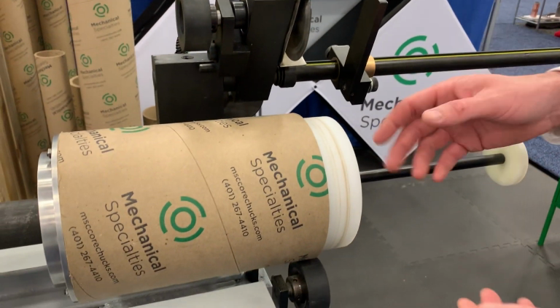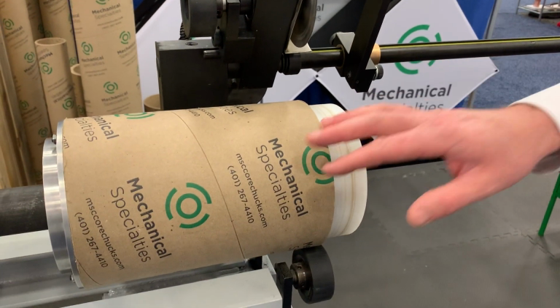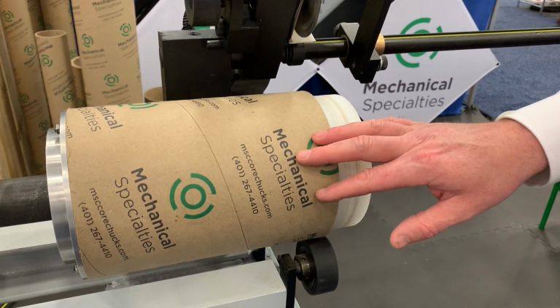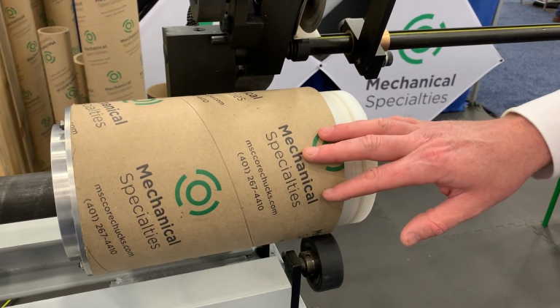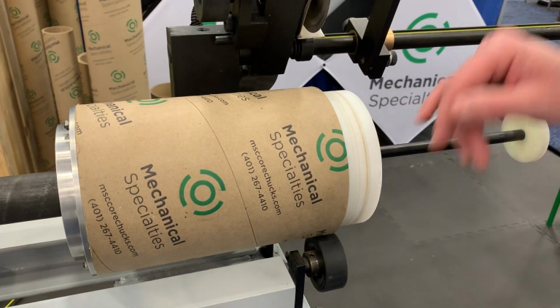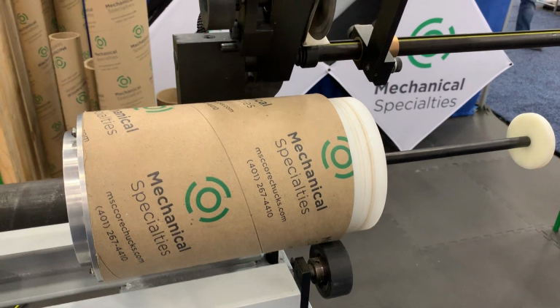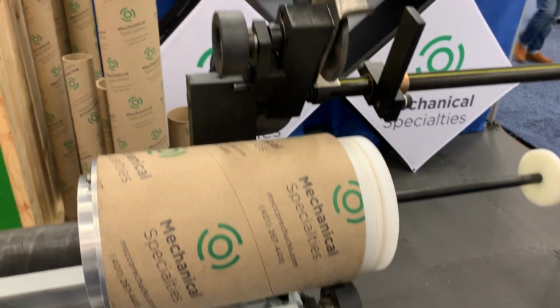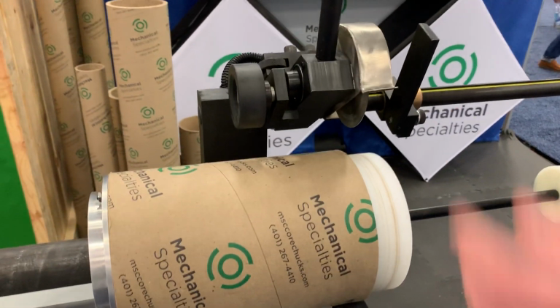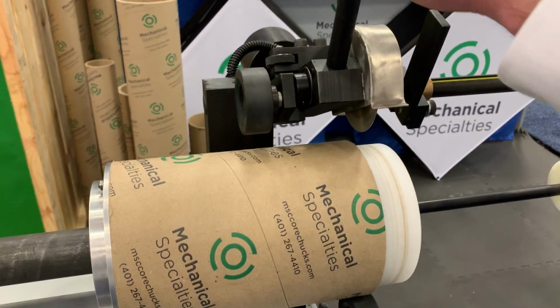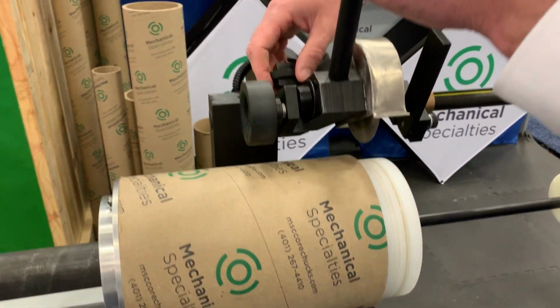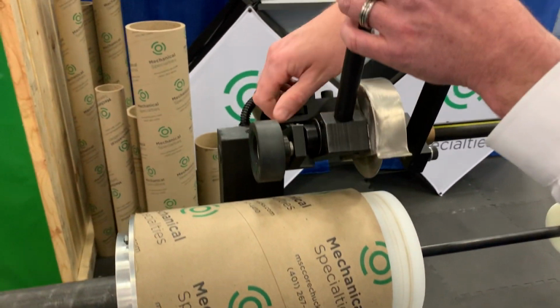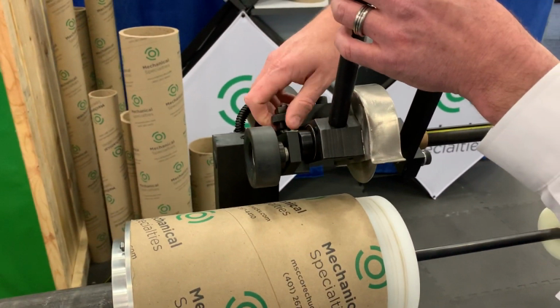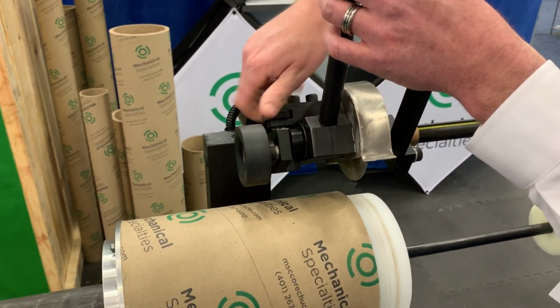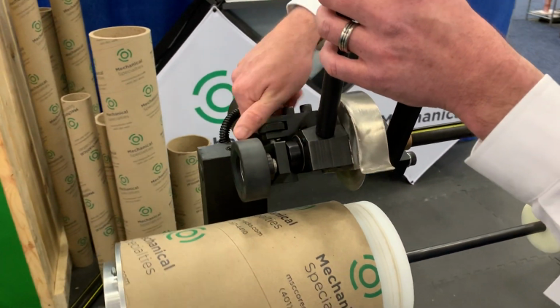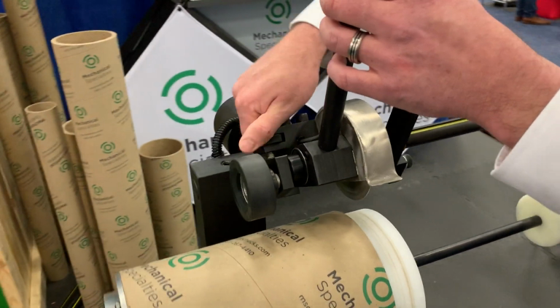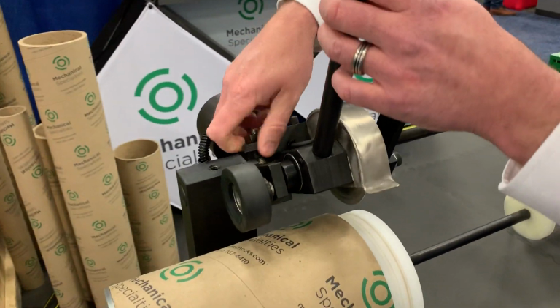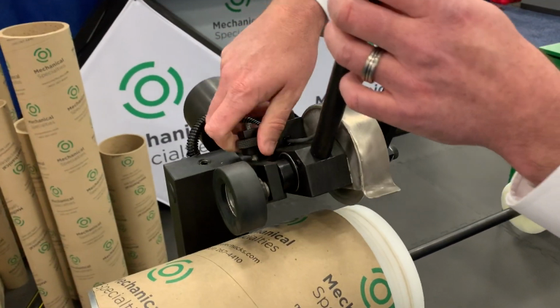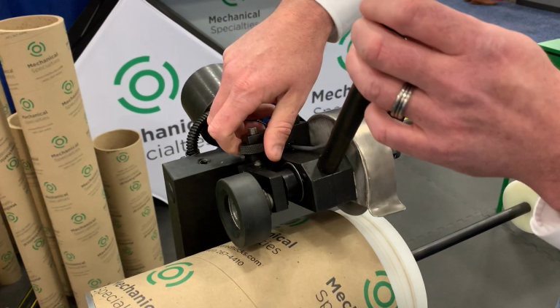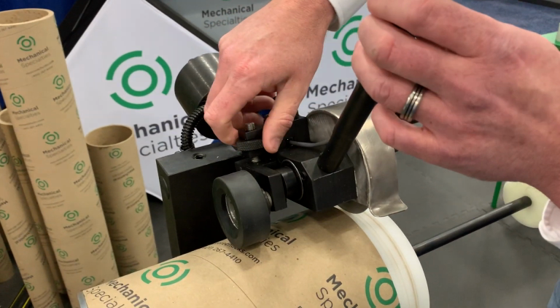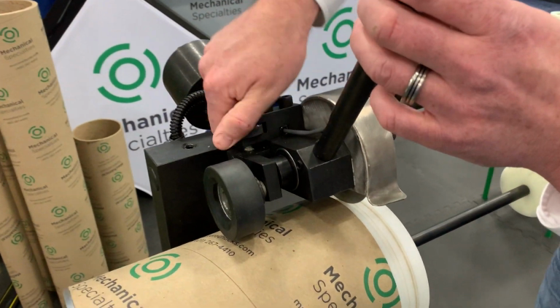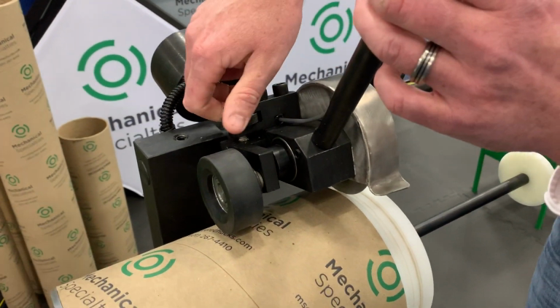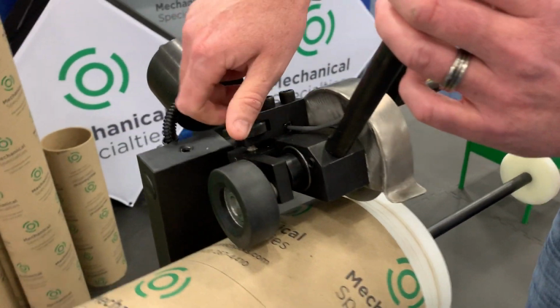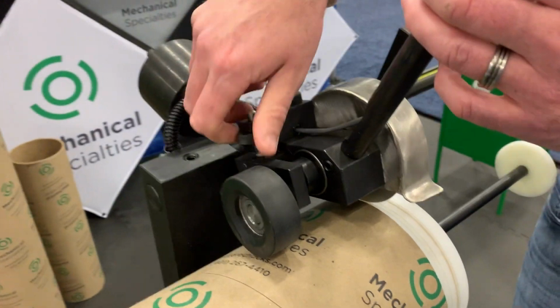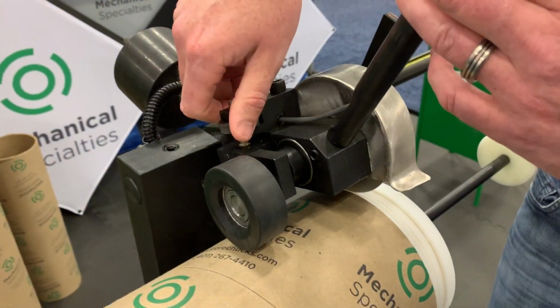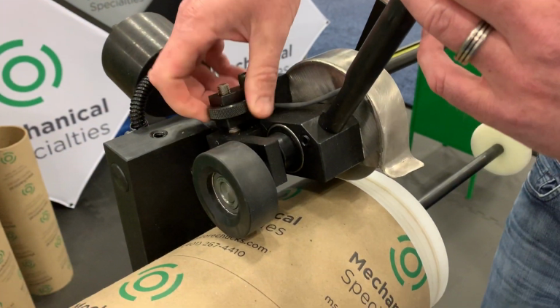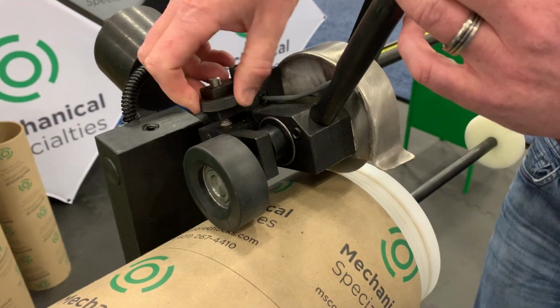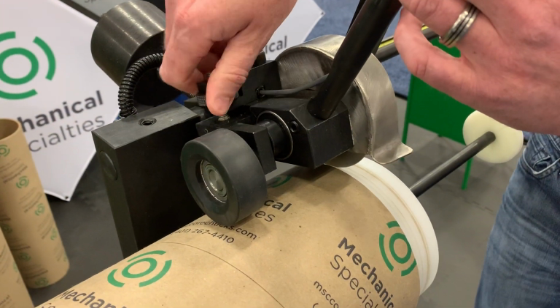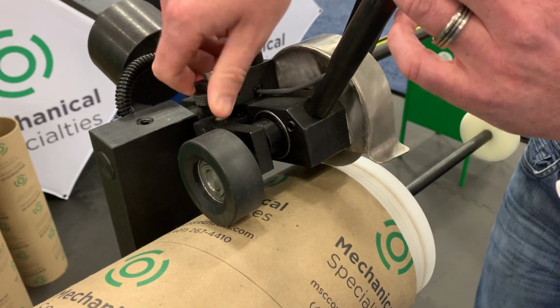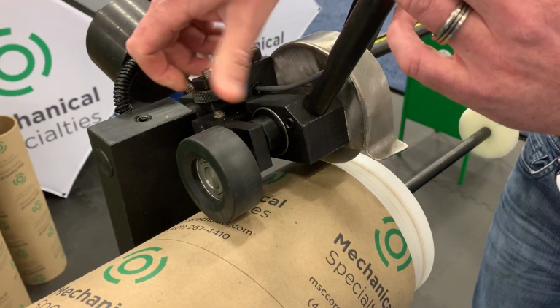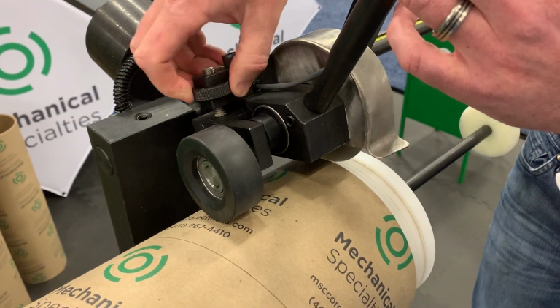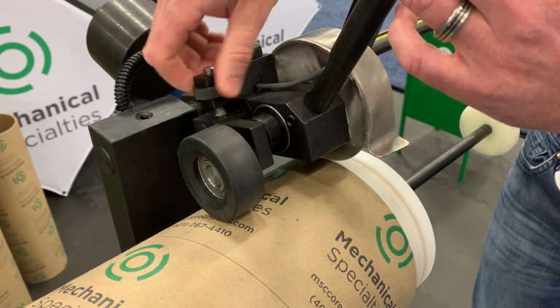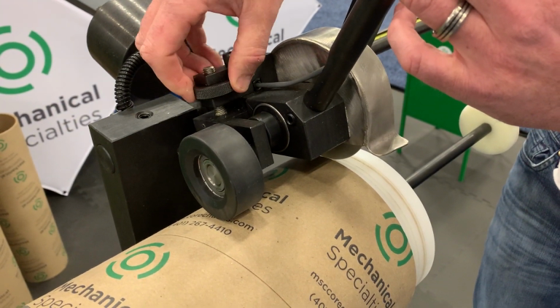Now that the core has been inserted, we adjust our limitation roller. The limitation roller acts to prevent us from cutting too deeply into the plastic, saving the platen's life.